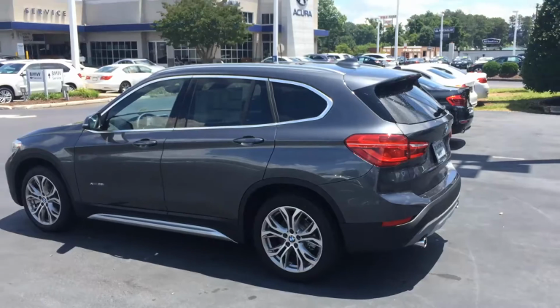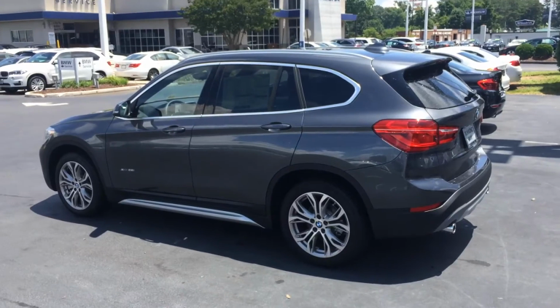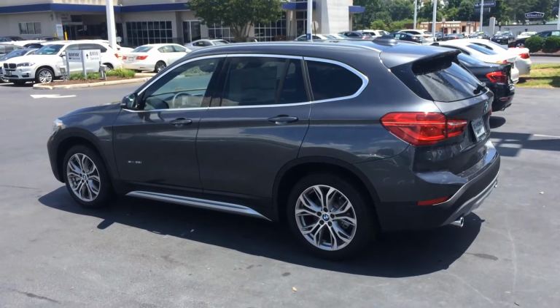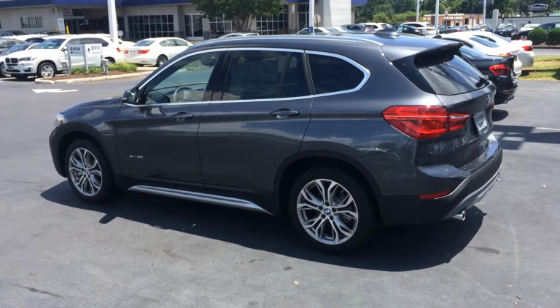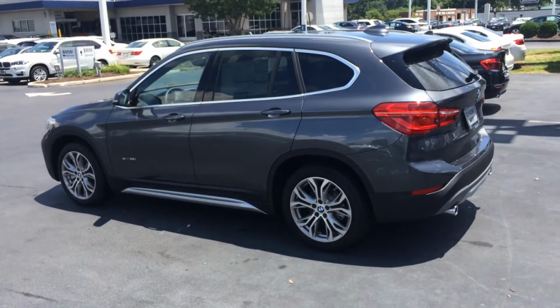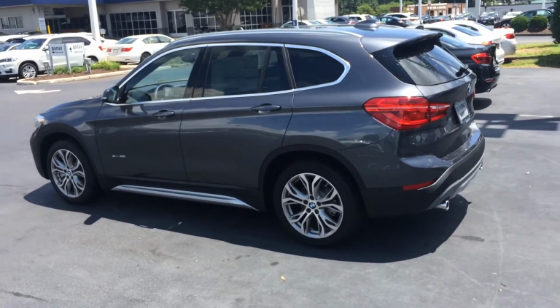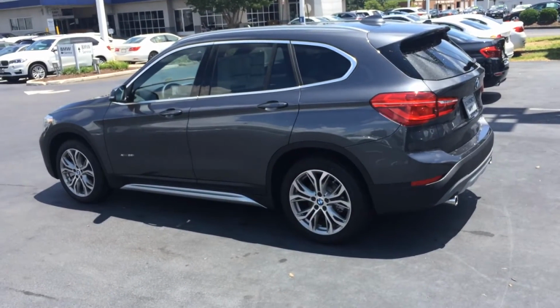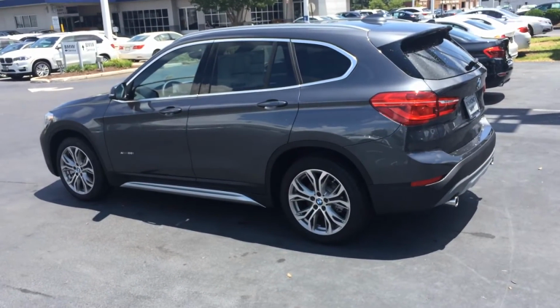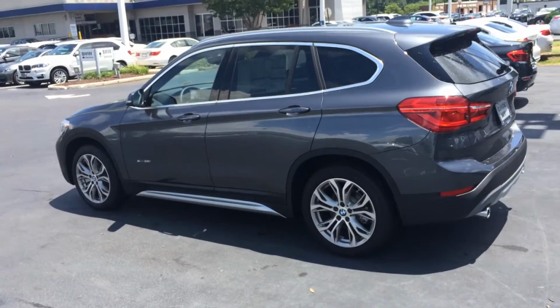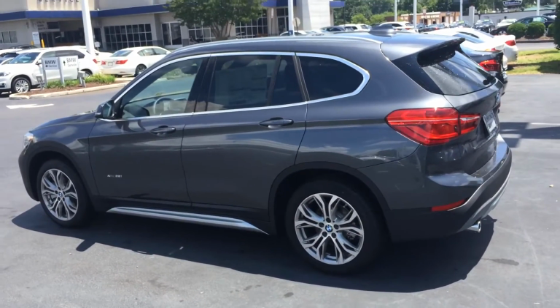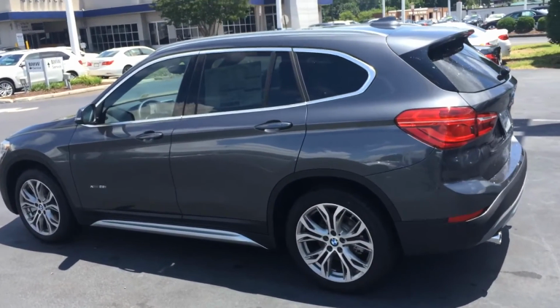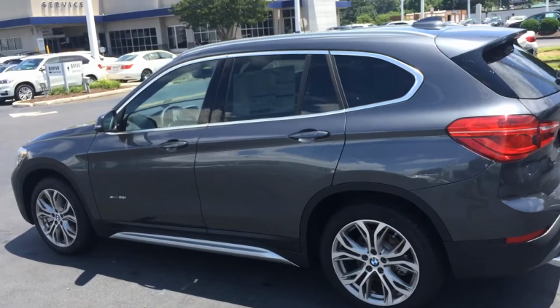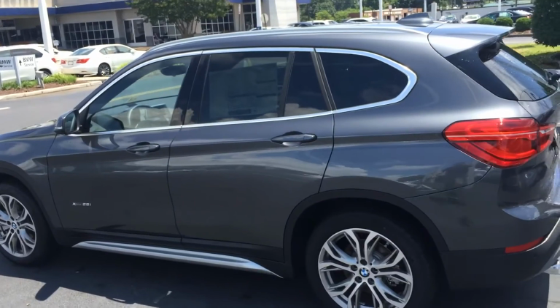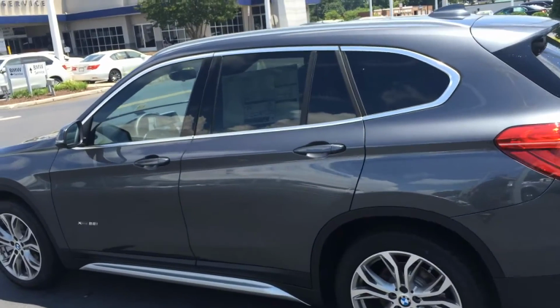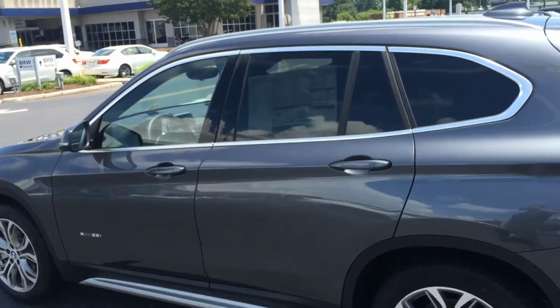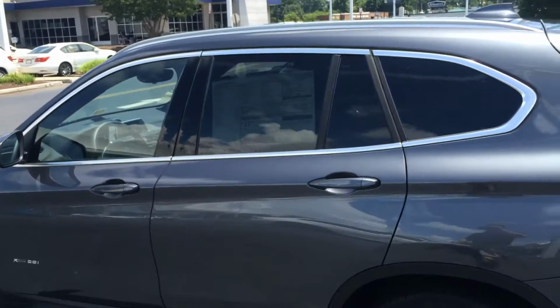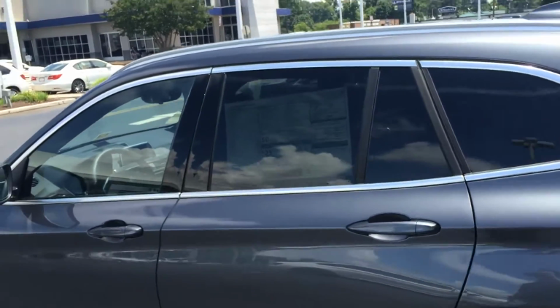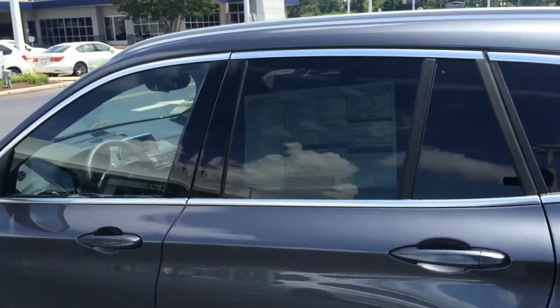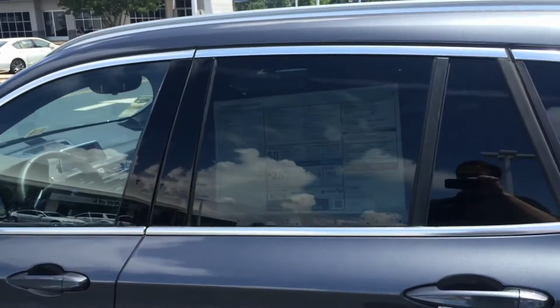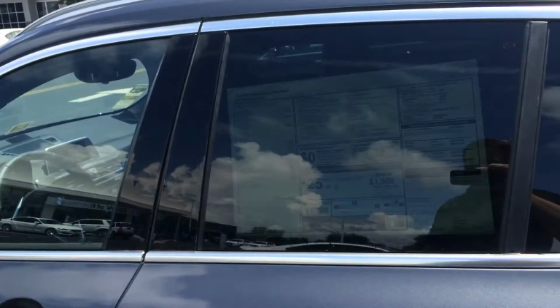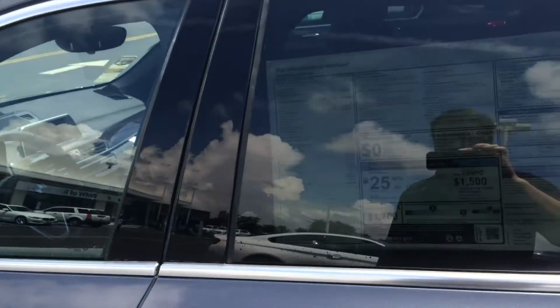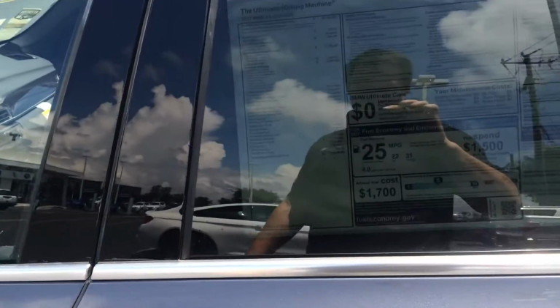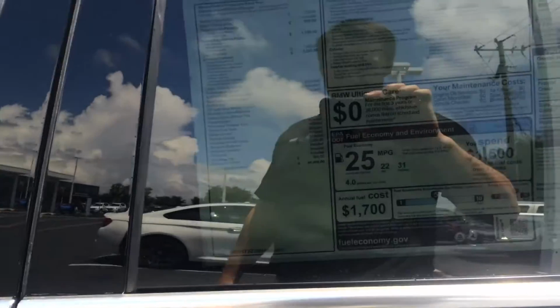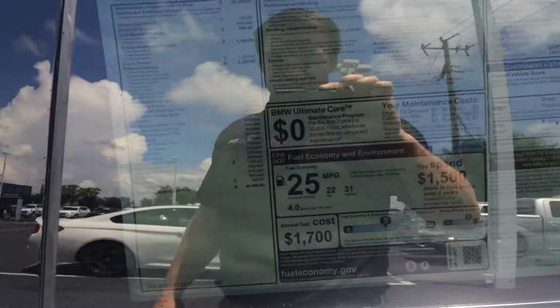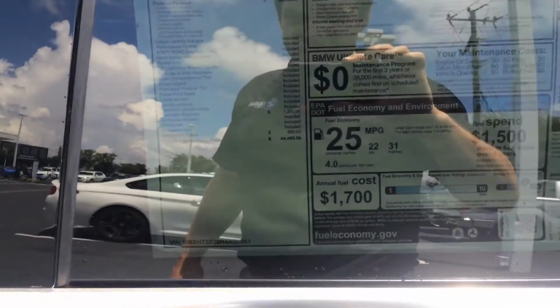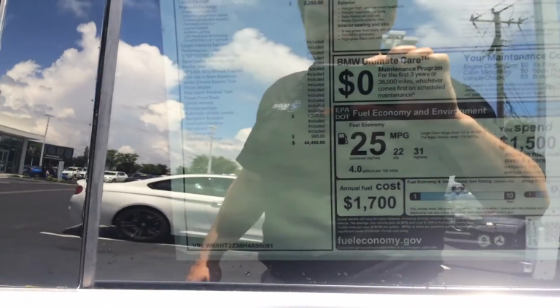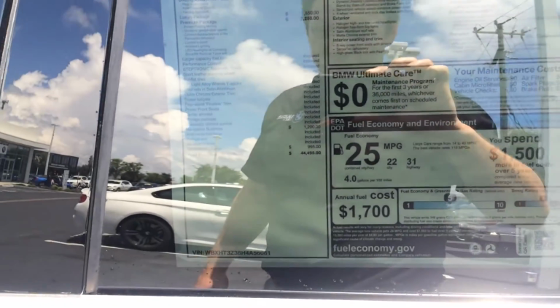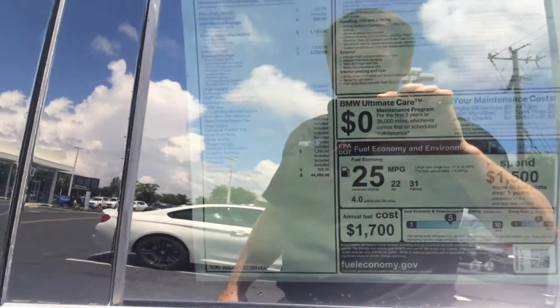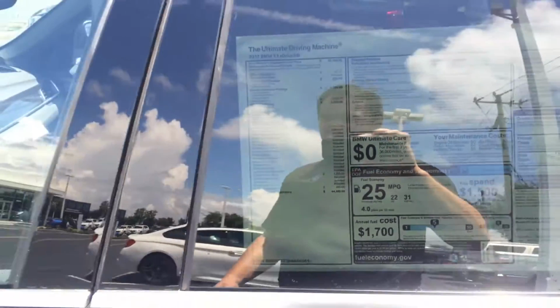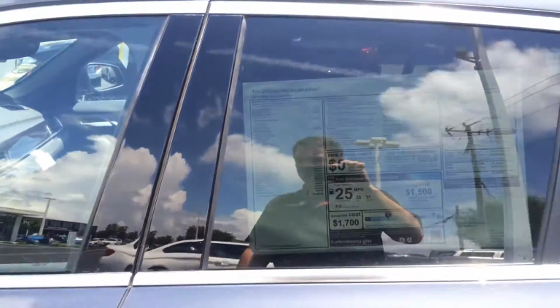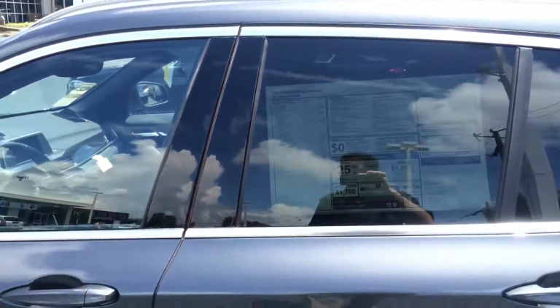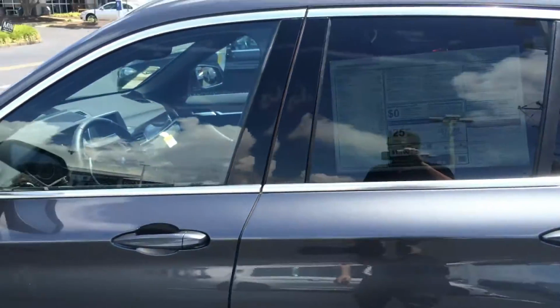What's up Mark? It's Joel from Richmond BMW. Figured I'd do this little video walk around for you on the X1 we checked out yesterday. This is the 2017 X1. The stock number is H4A56061.